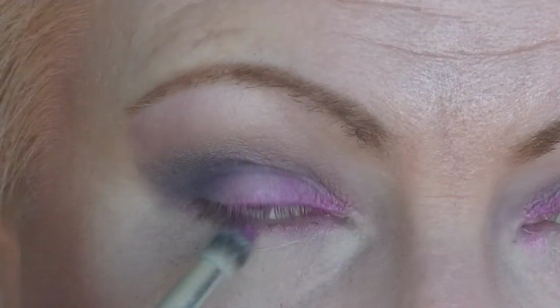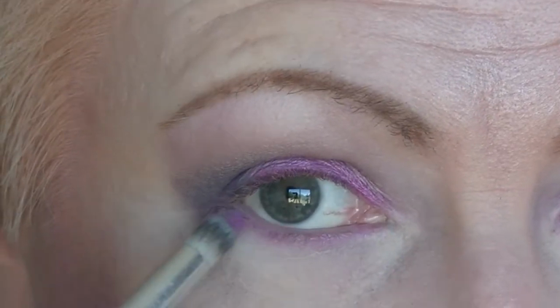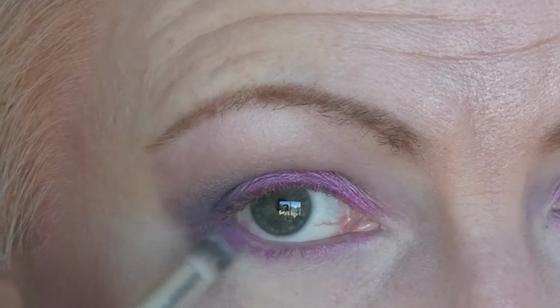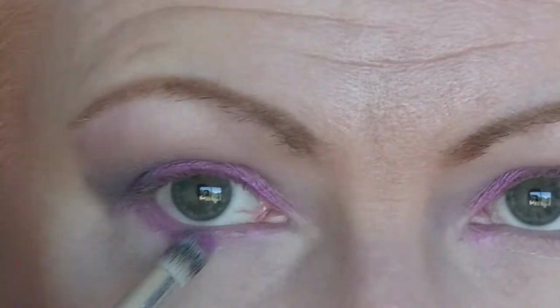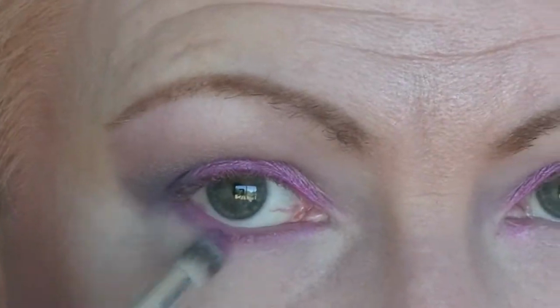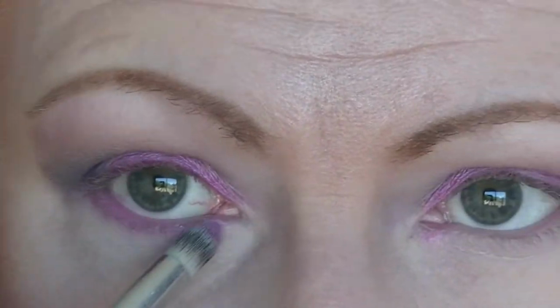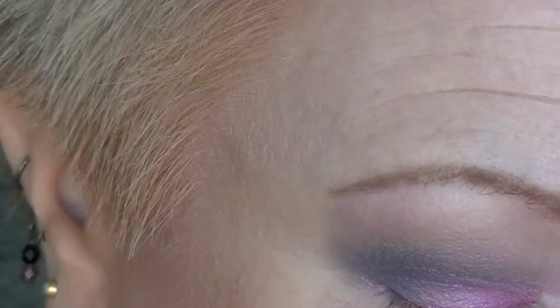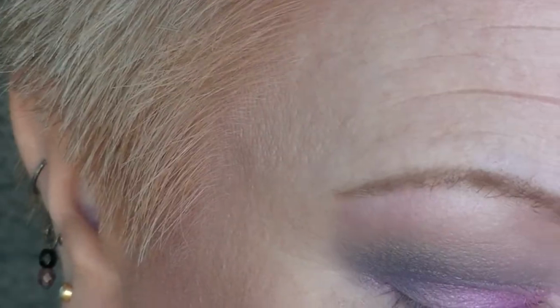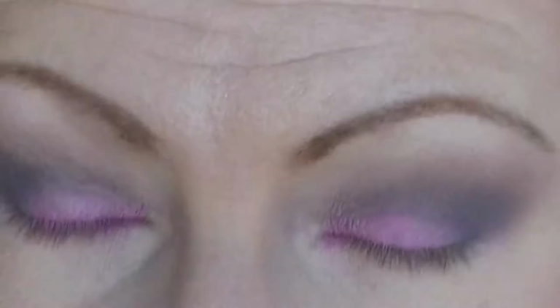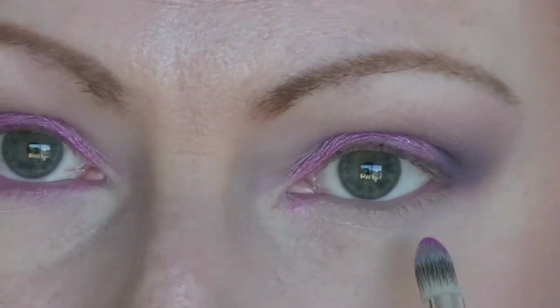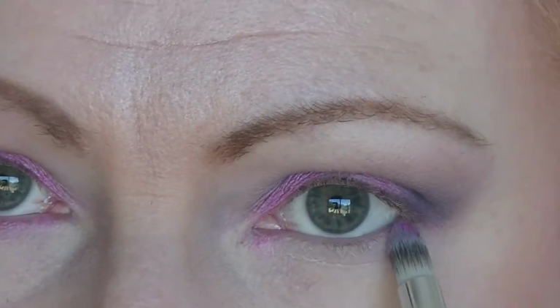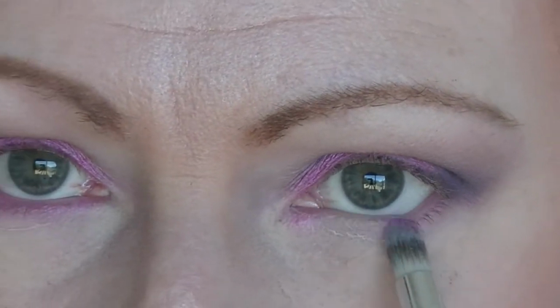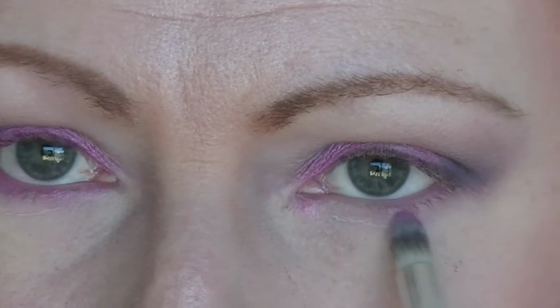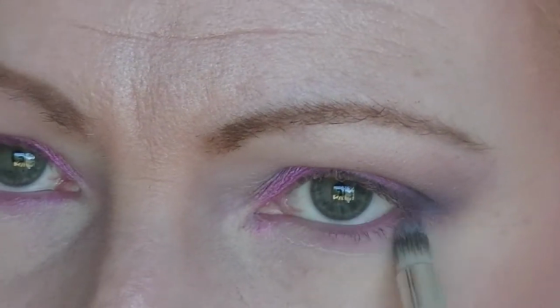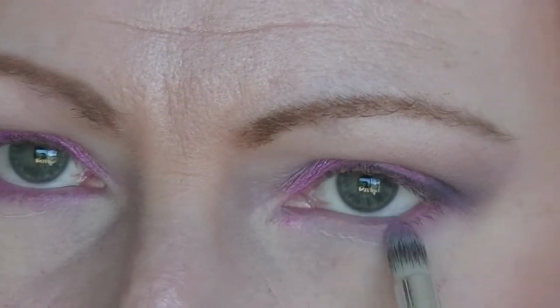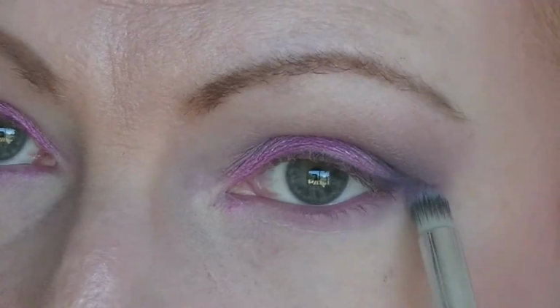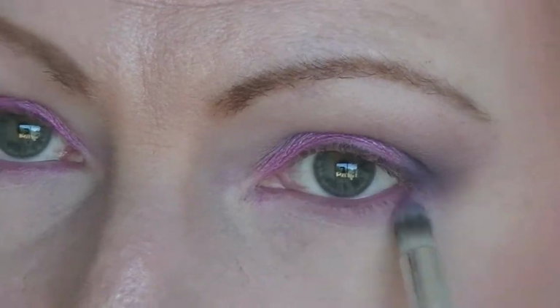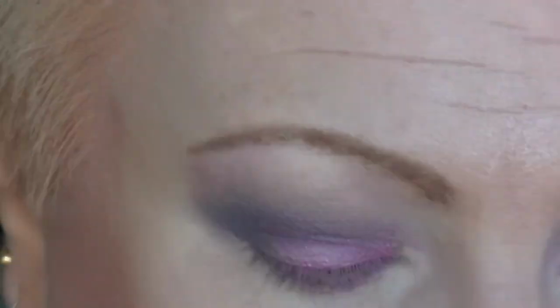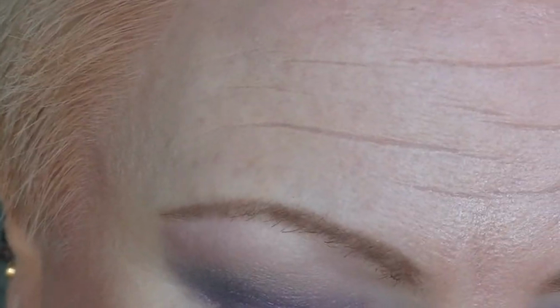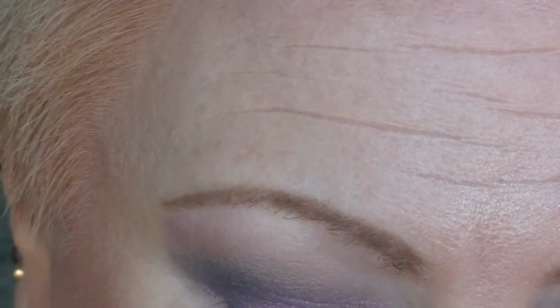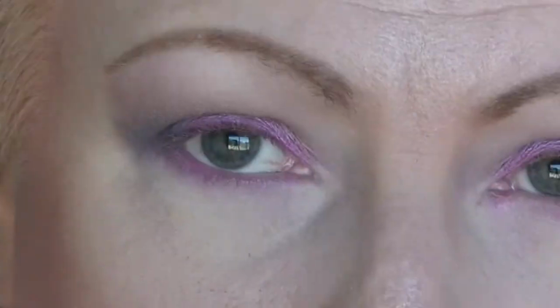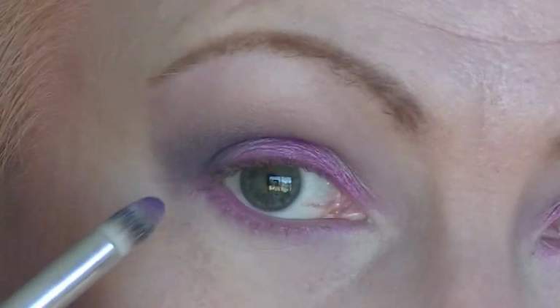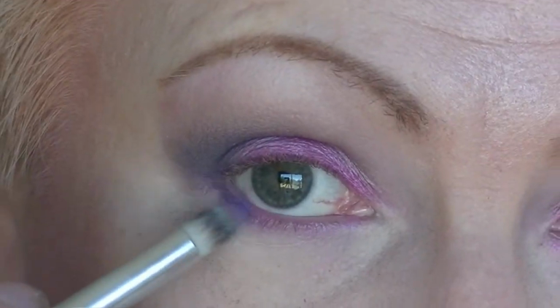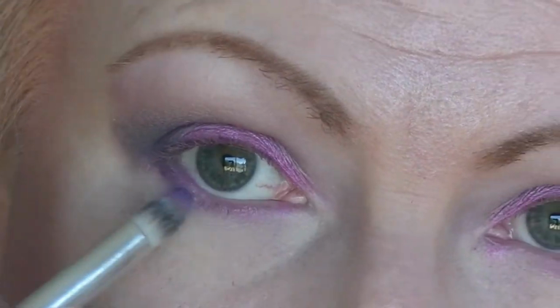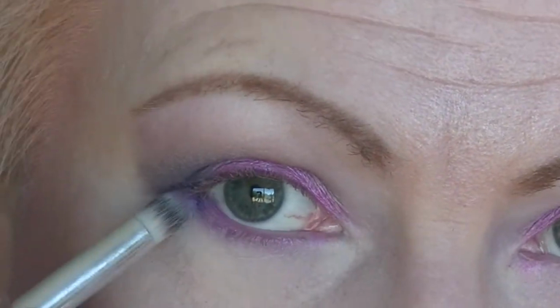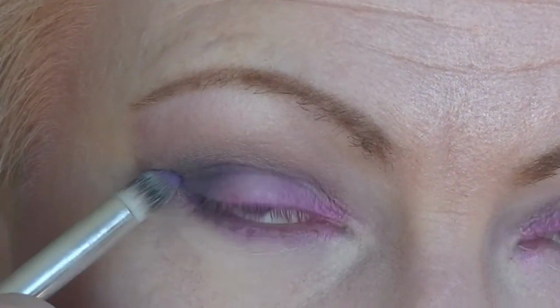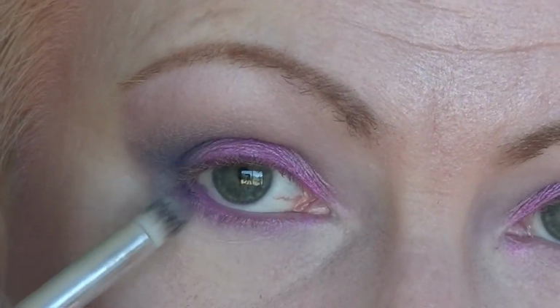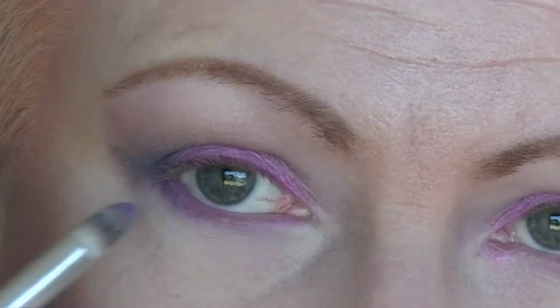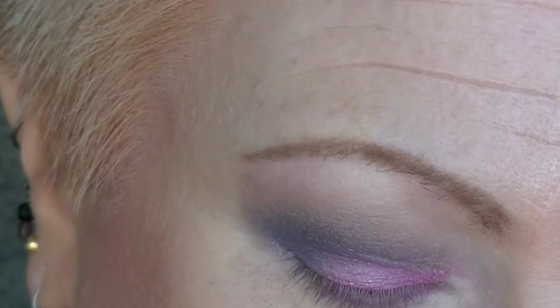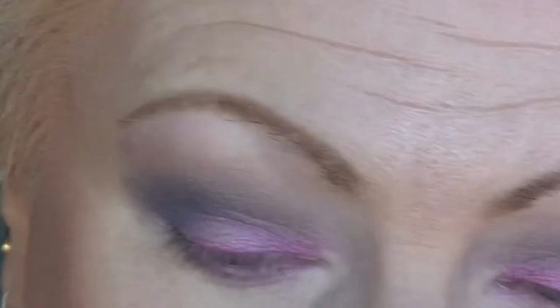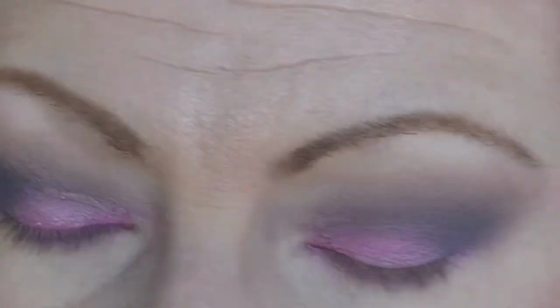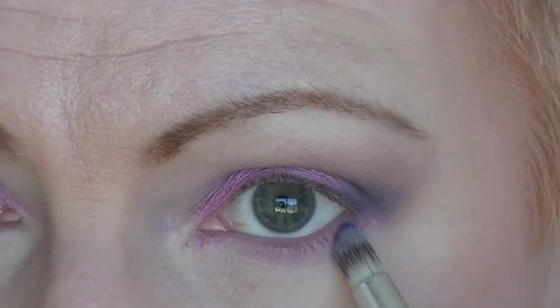And then I'm taking some pink underneath the eye and then purple. I'm just smoking out under the eye, joining it into the purple on the outer corner.